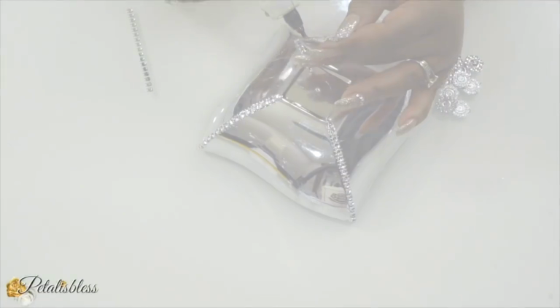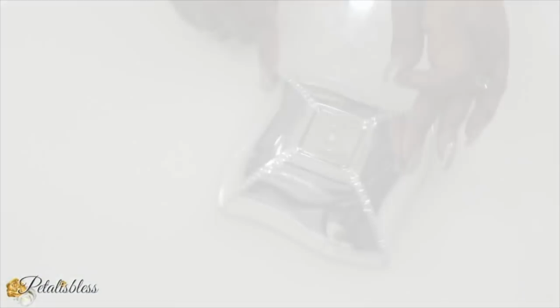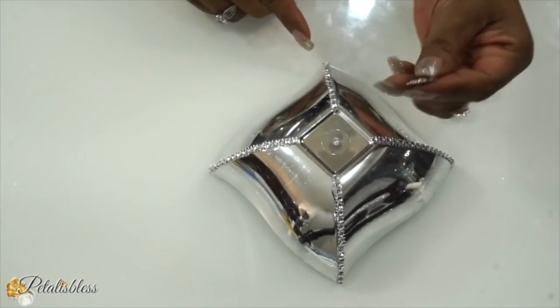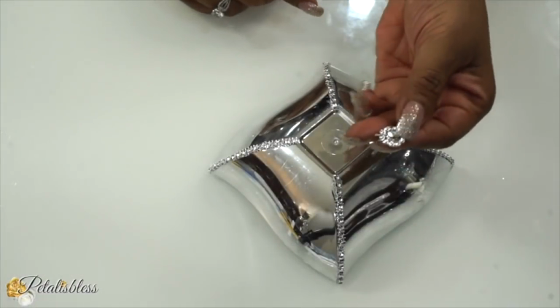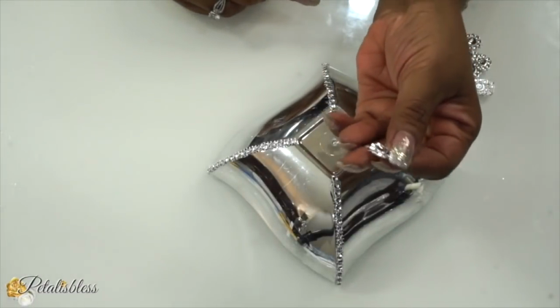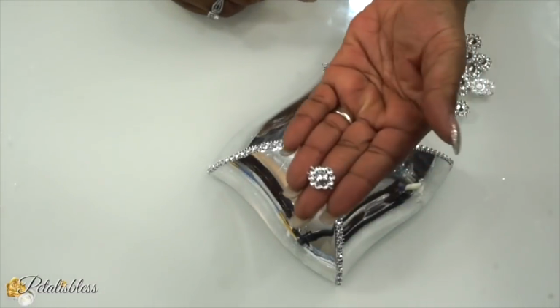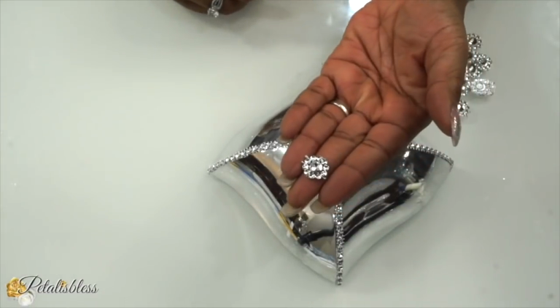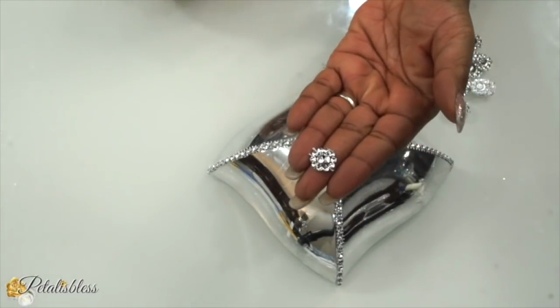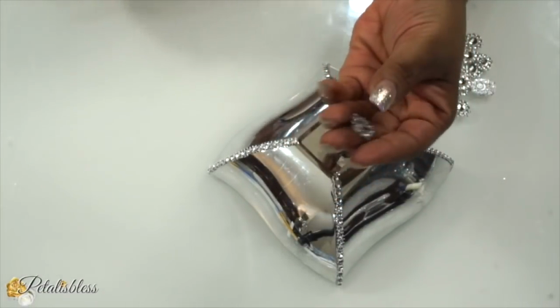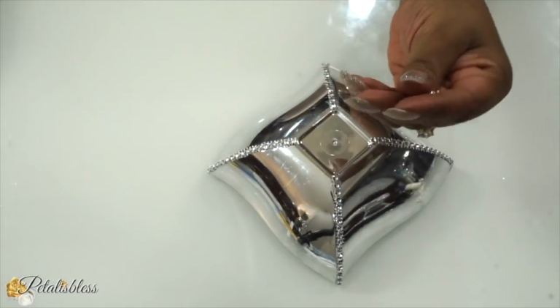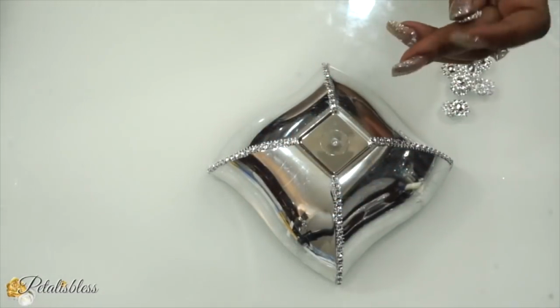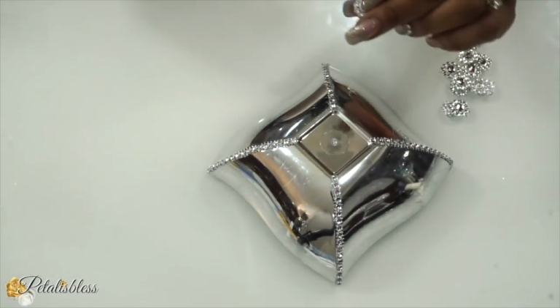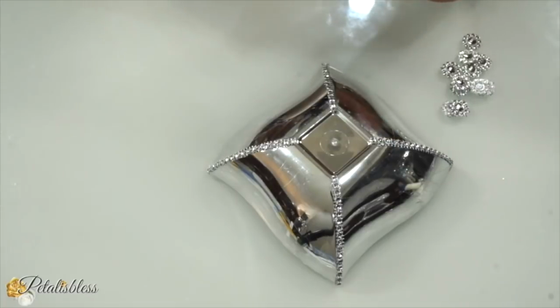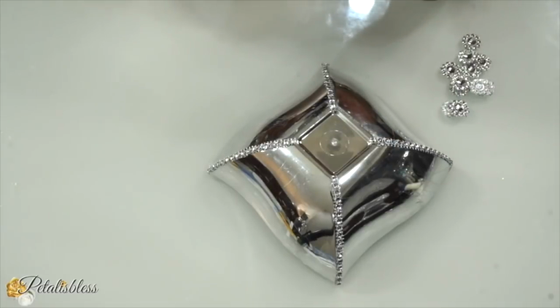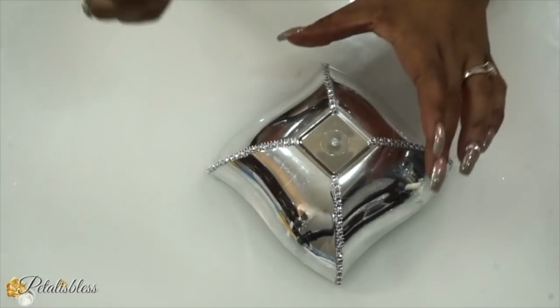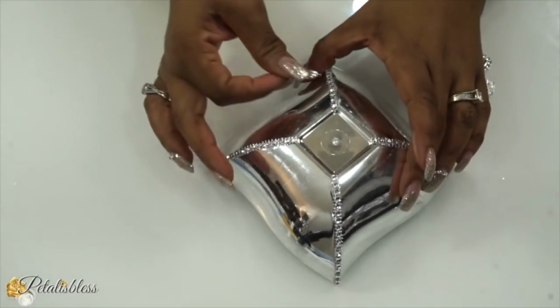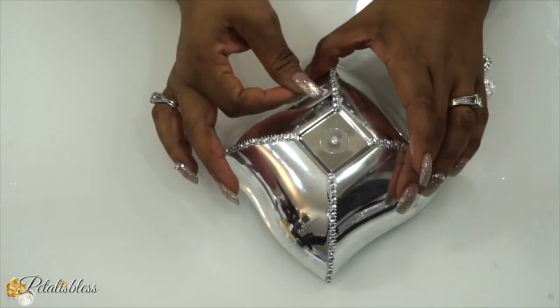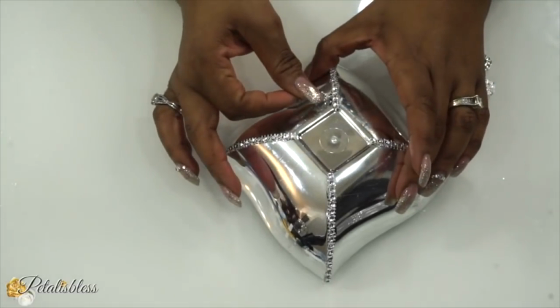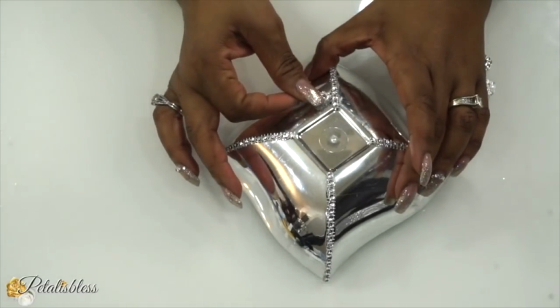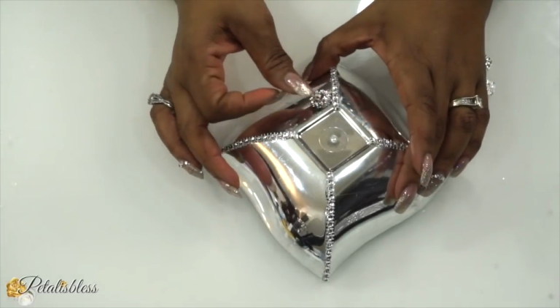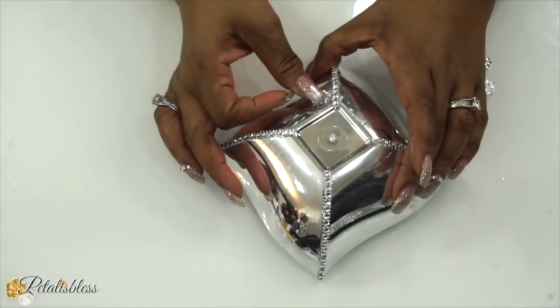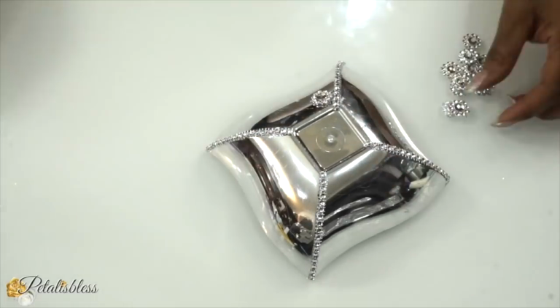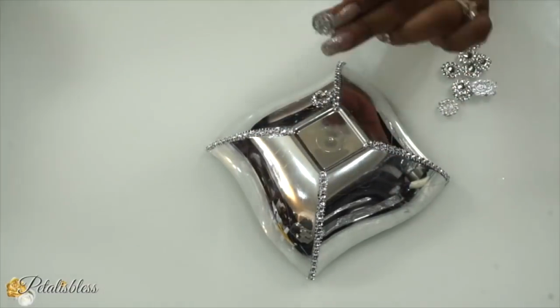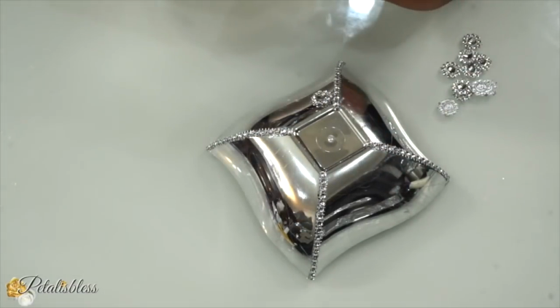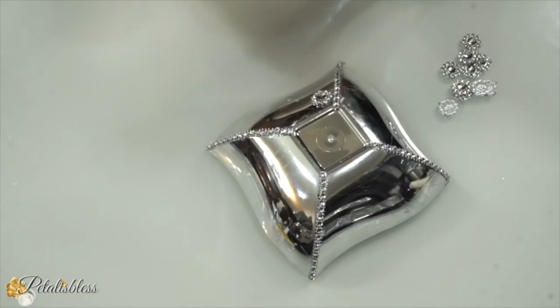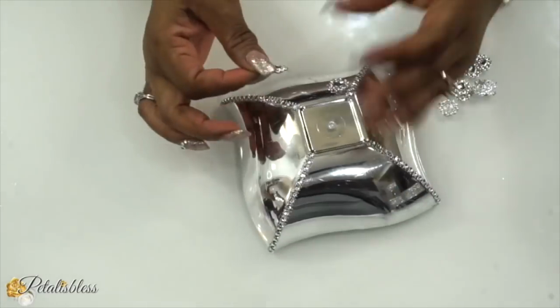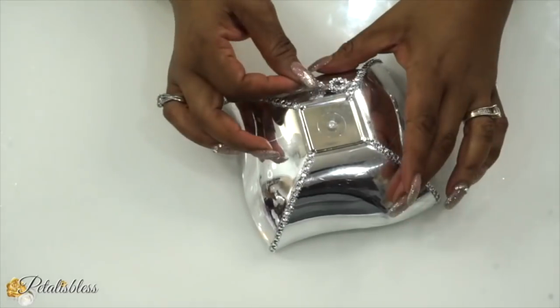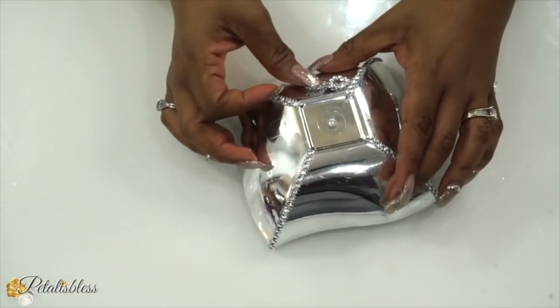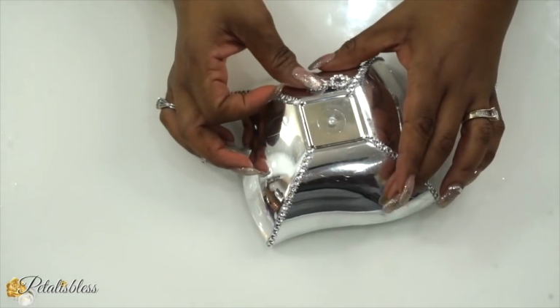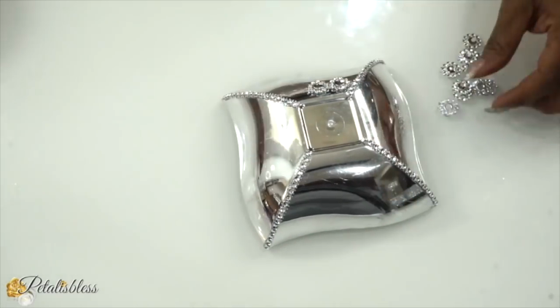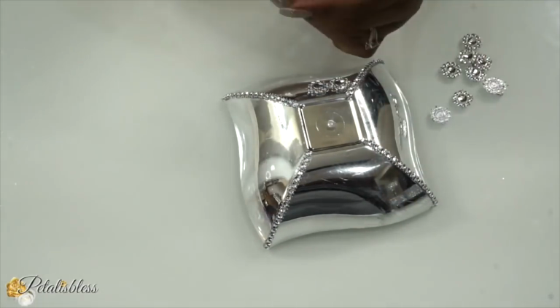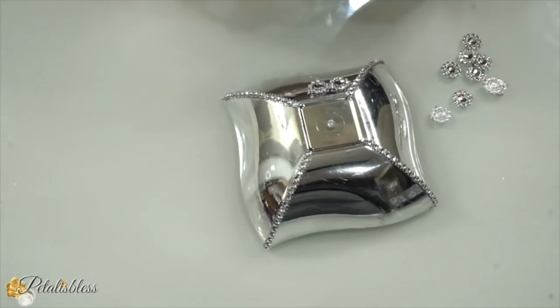And now I'll be adding the flower bling wrap that you can get on Amazon. I'll be adding that to our decor with the hot glue. Remember, you can use any adhesive that you would like to glue down your project — I always tell you guys that.